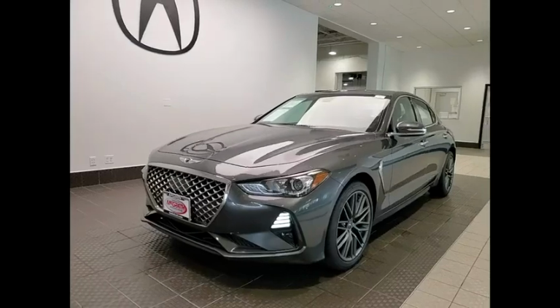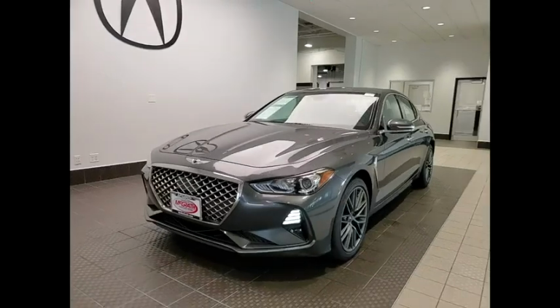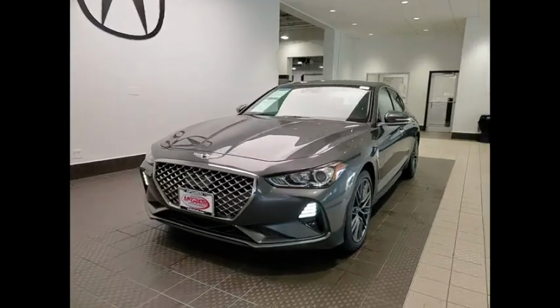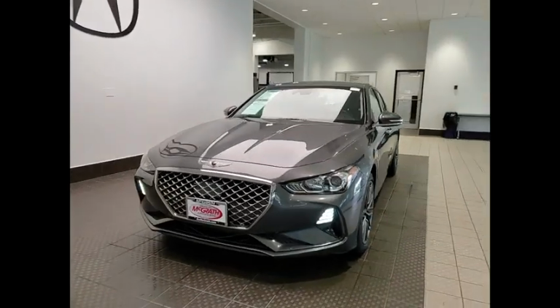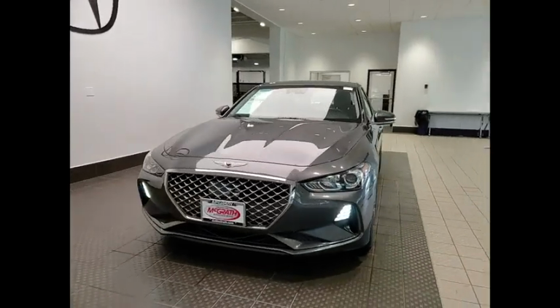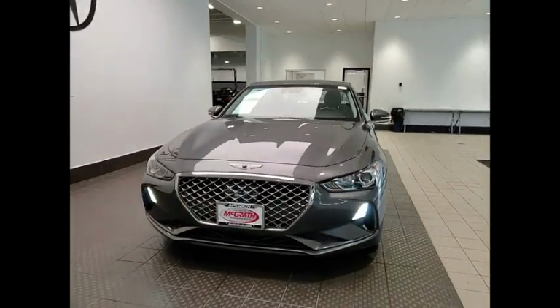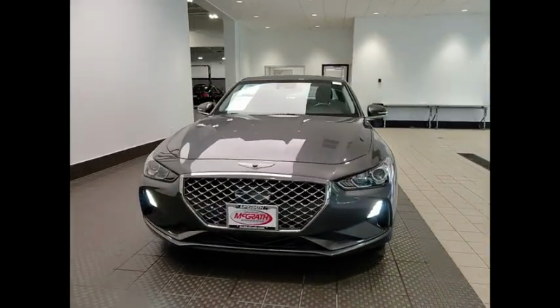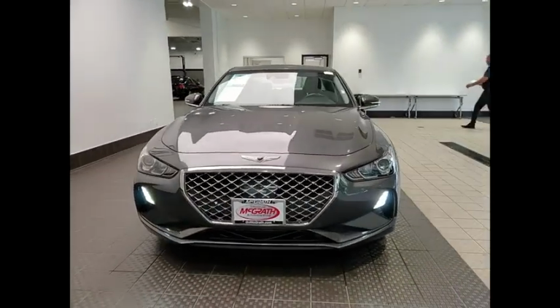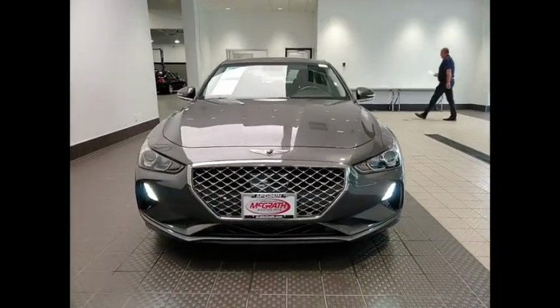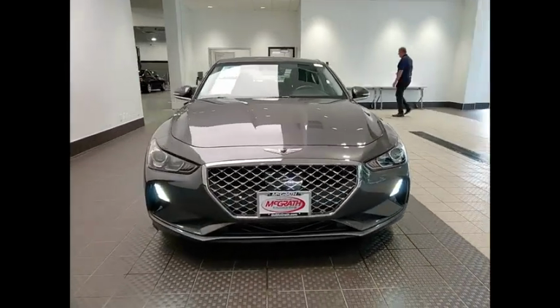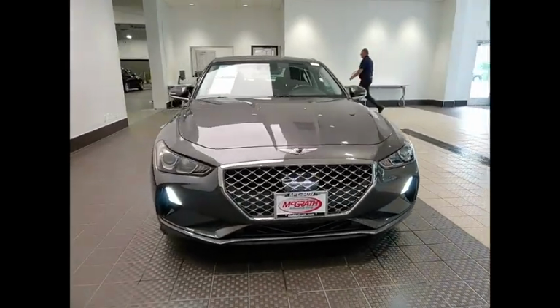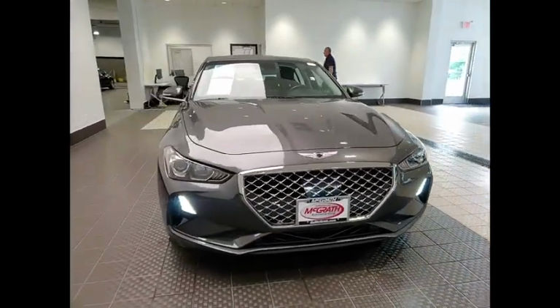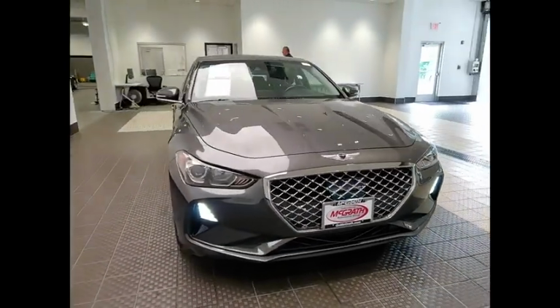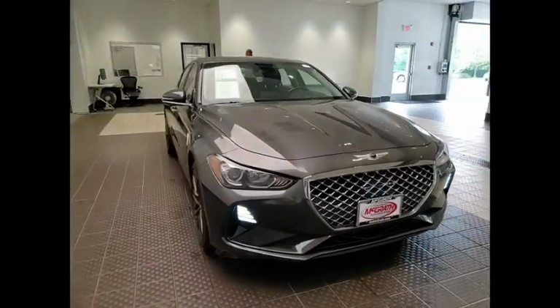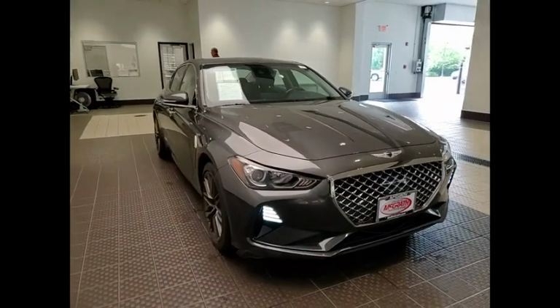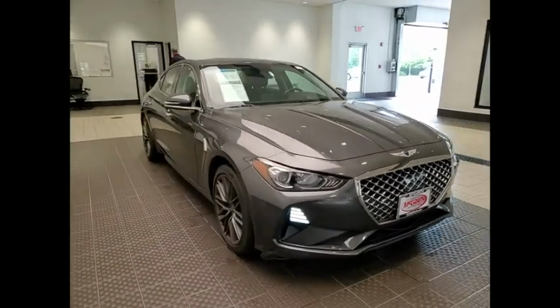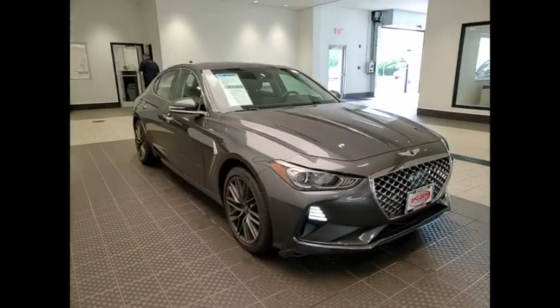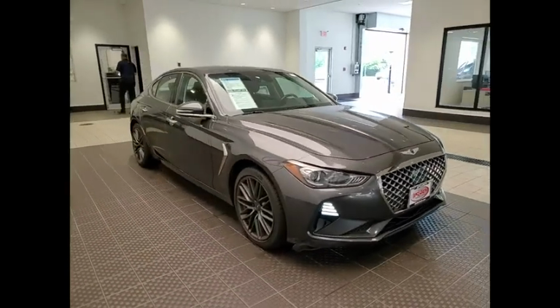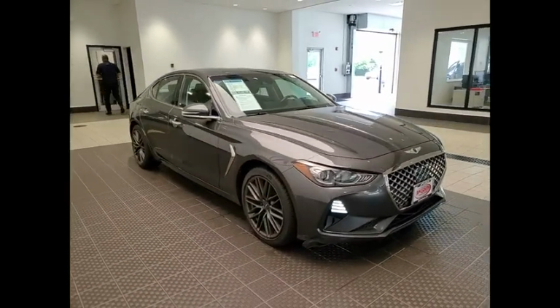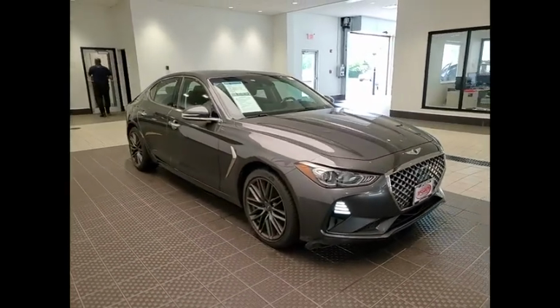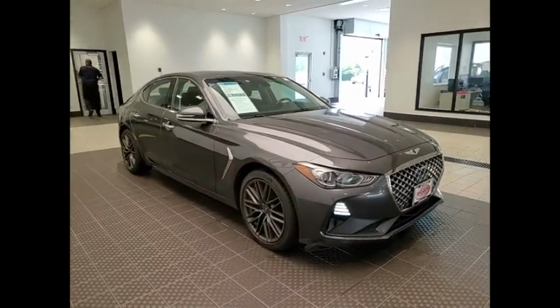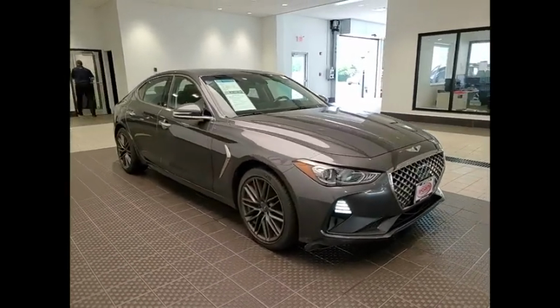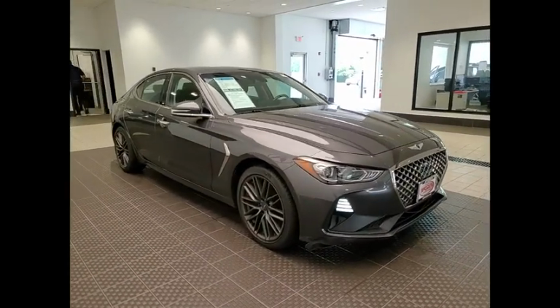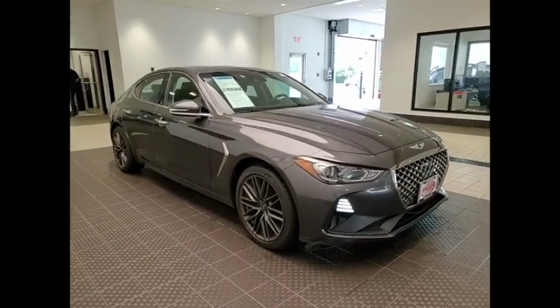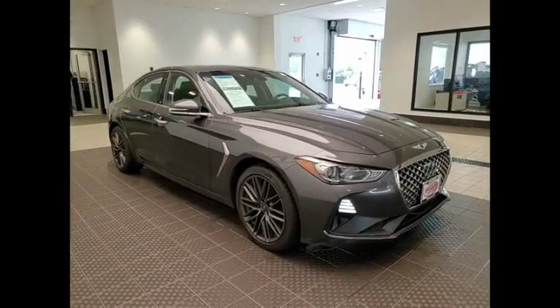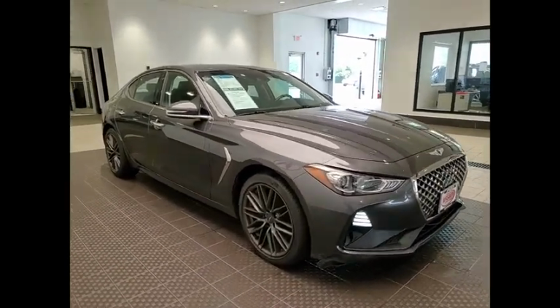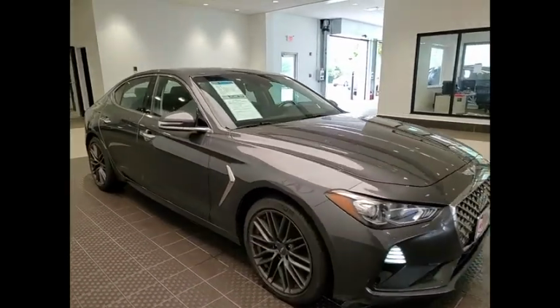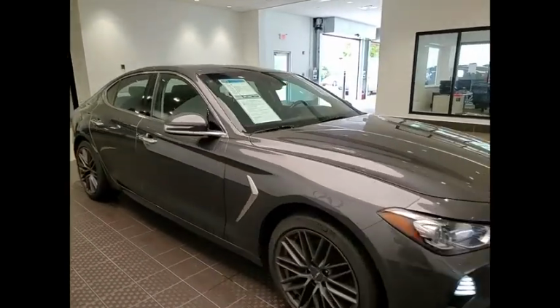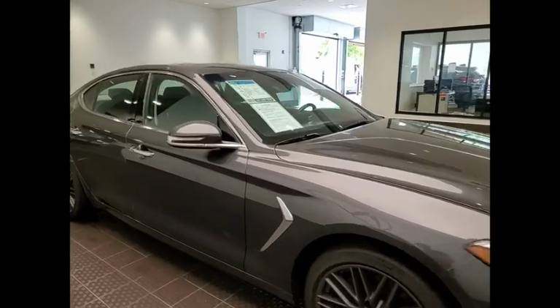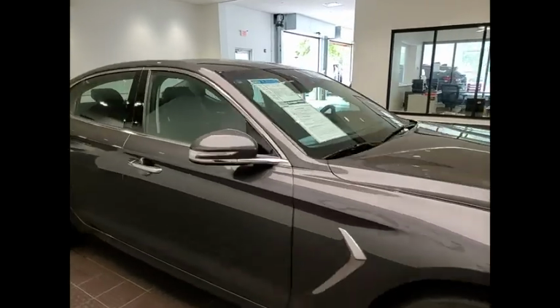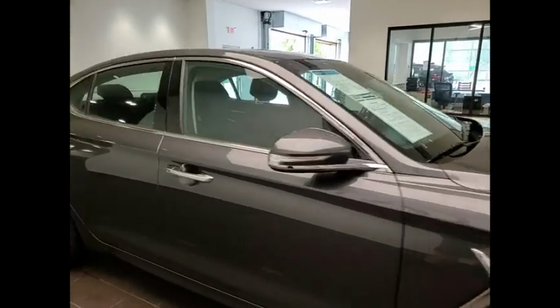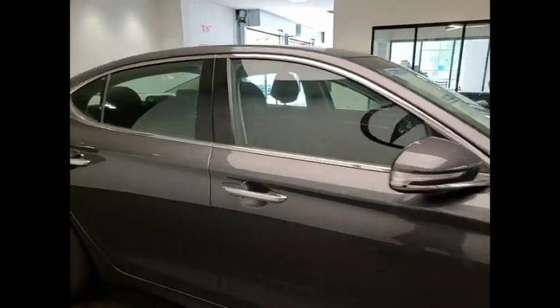Make a great choice today with the 2019 Genesis G70. Impressive engine performance and exquisite handling push the Genesis G70 to the front of the pack.